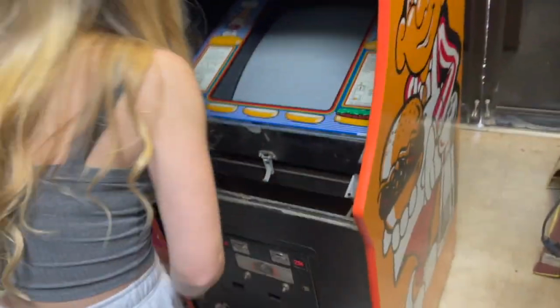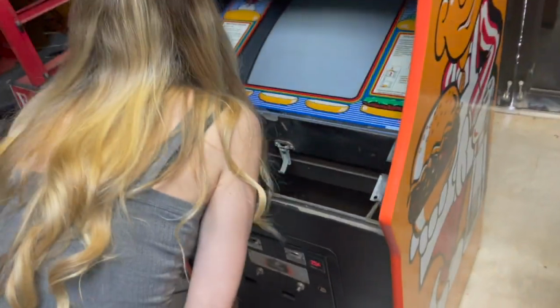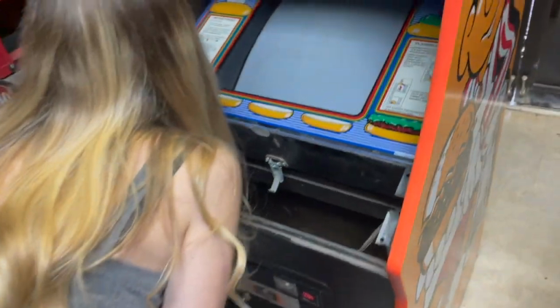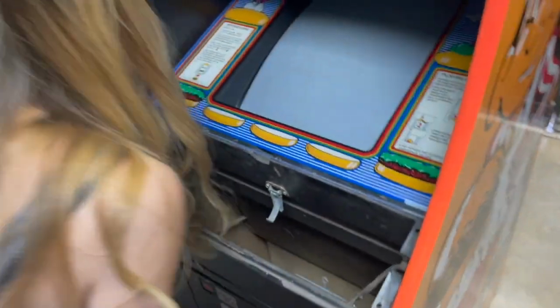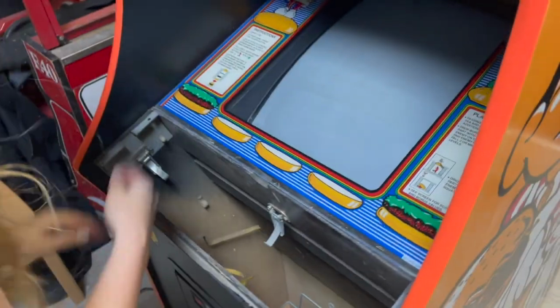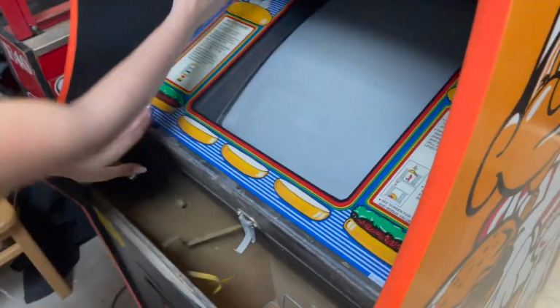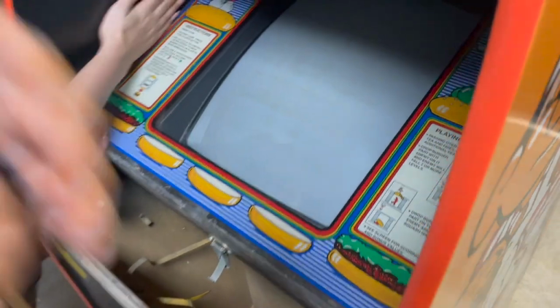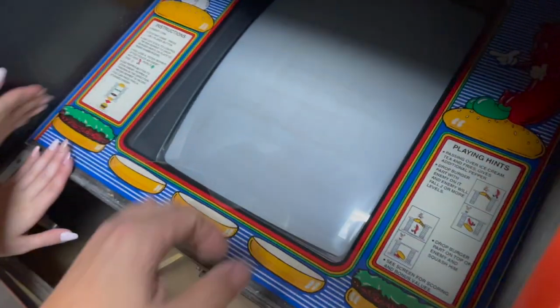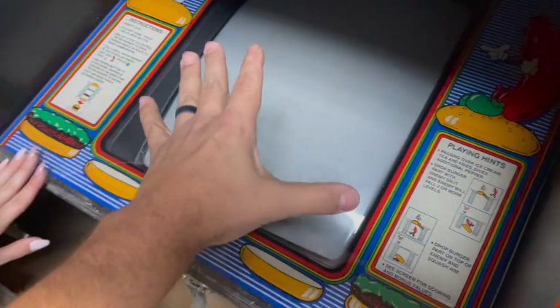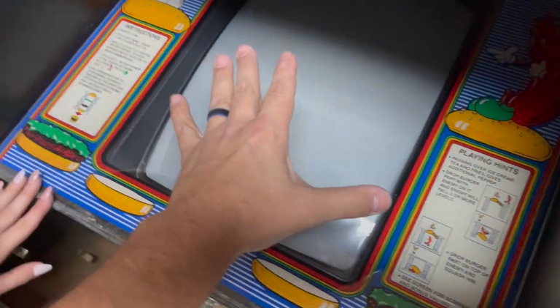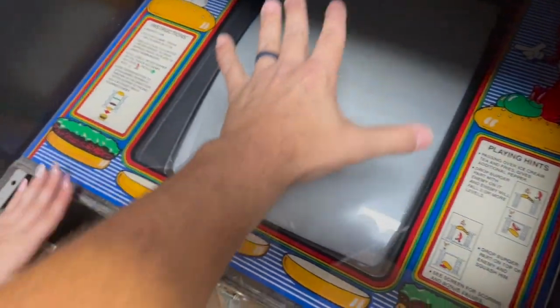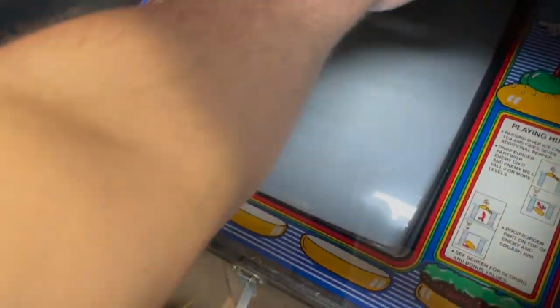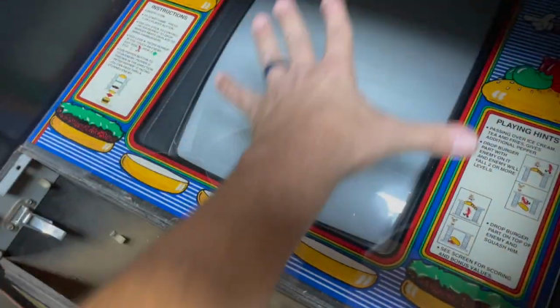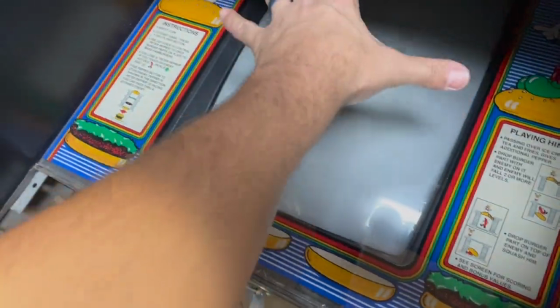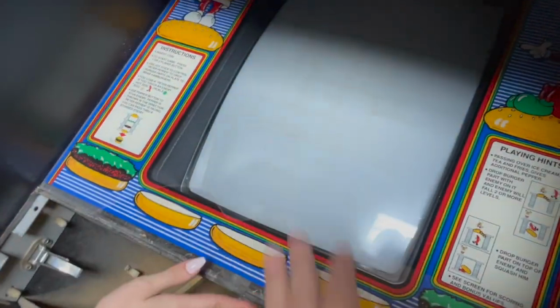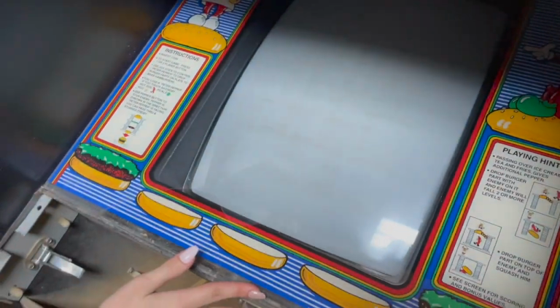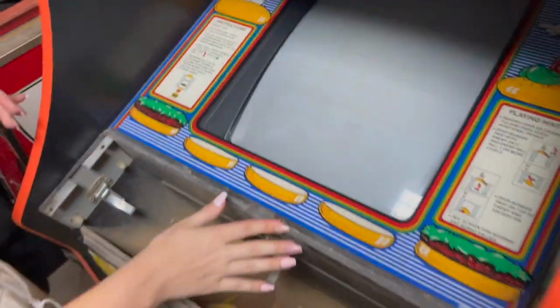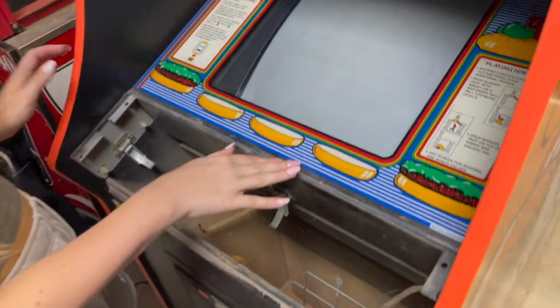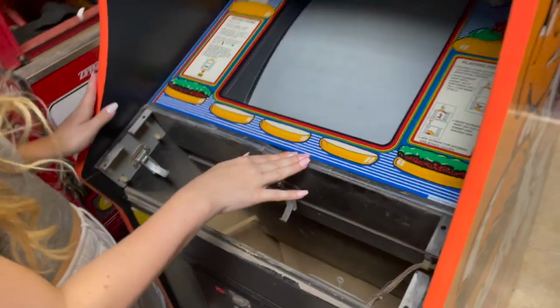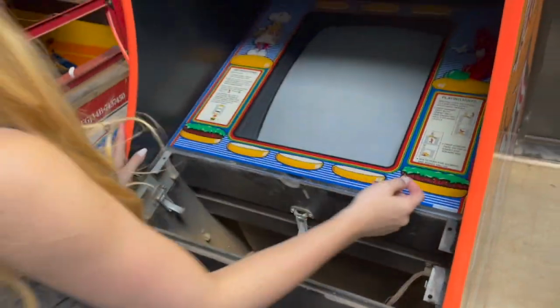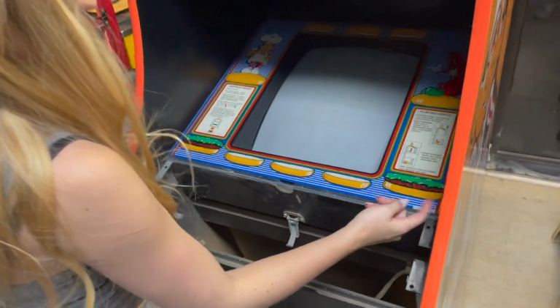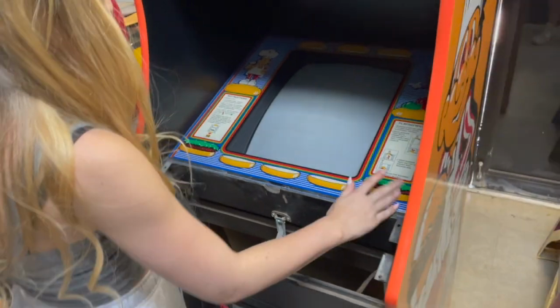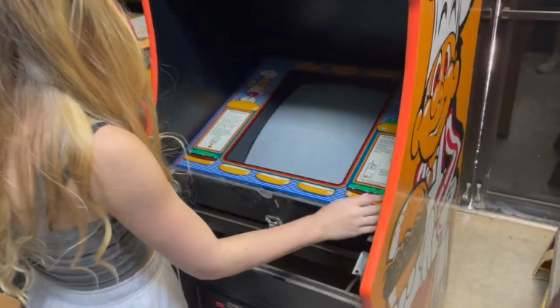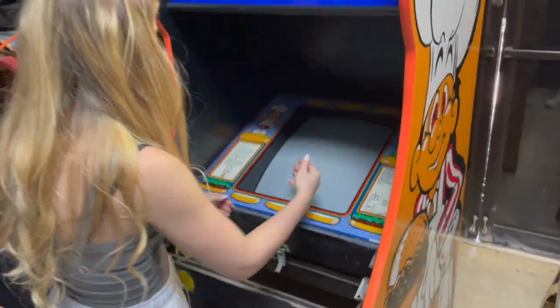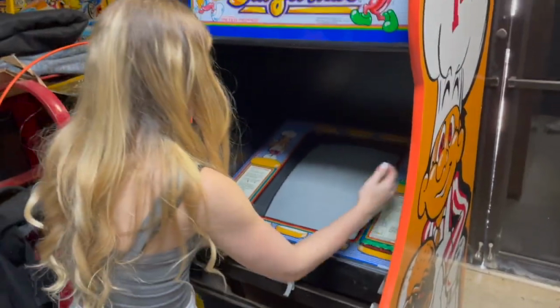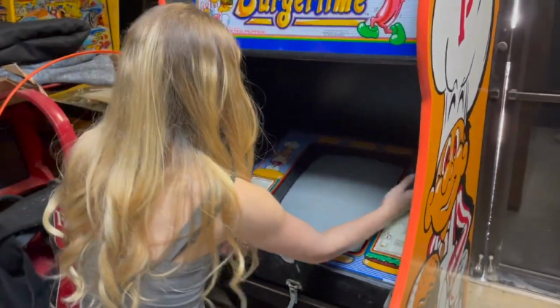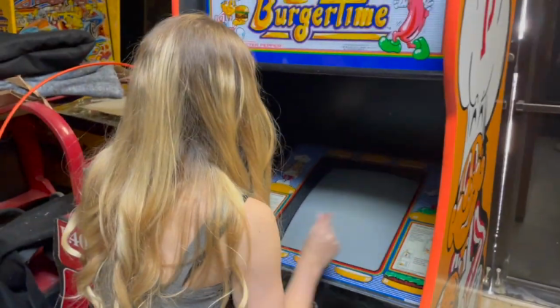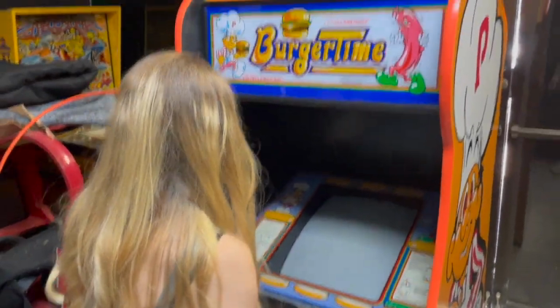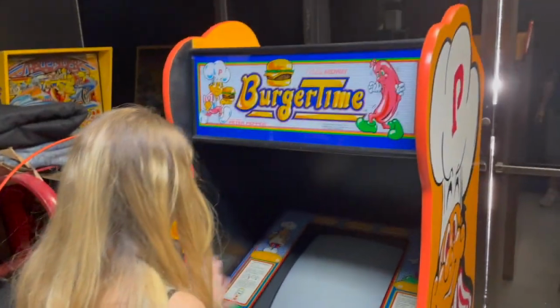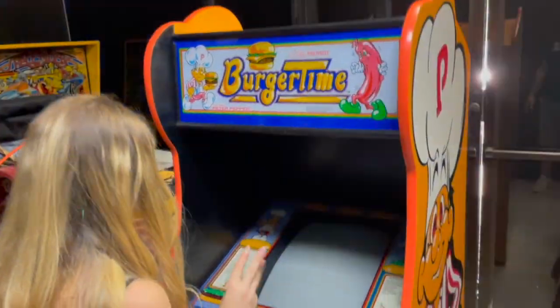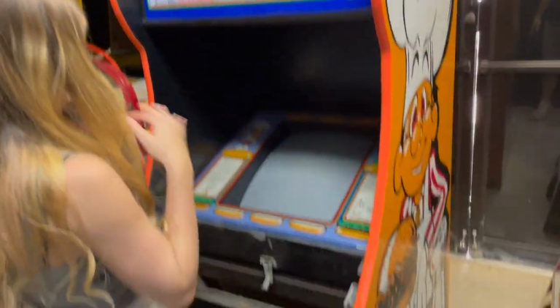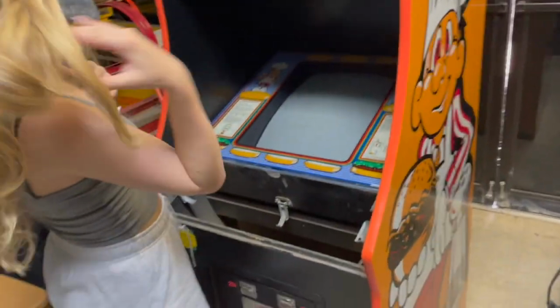I believe there is a black tinted piece that goes here, but it was missing. We'll figure it out later — fix it in post. All right, I want to dig out our control panel.